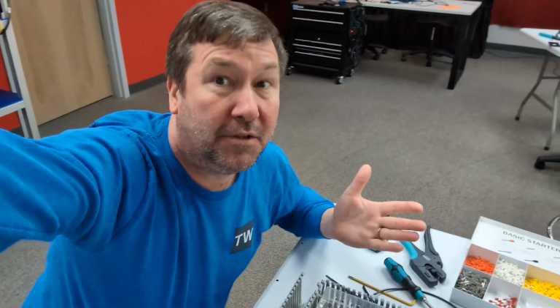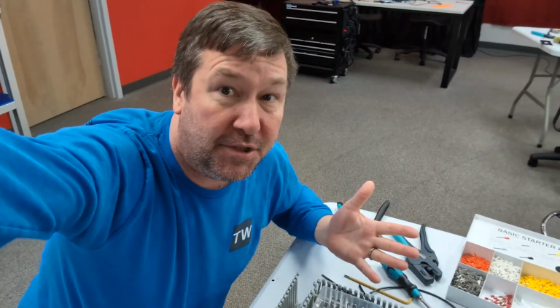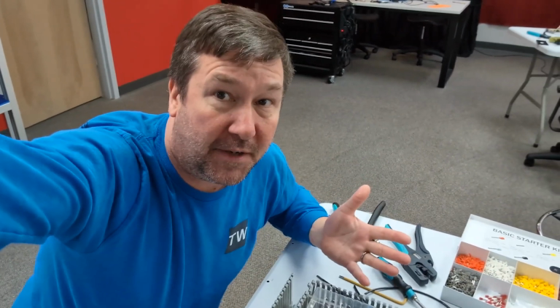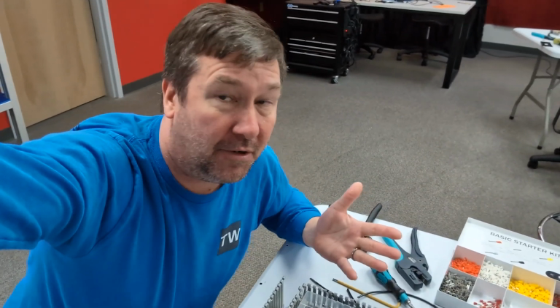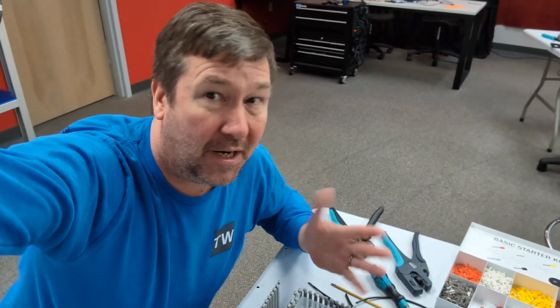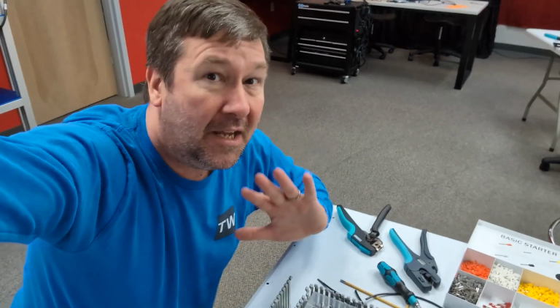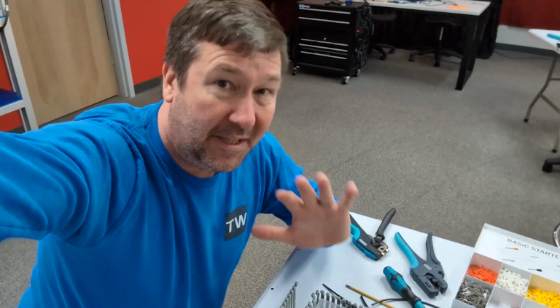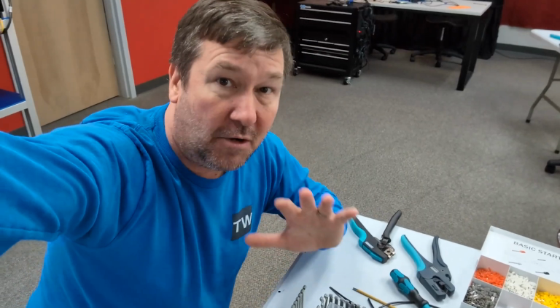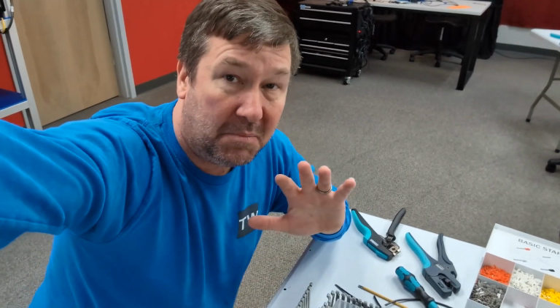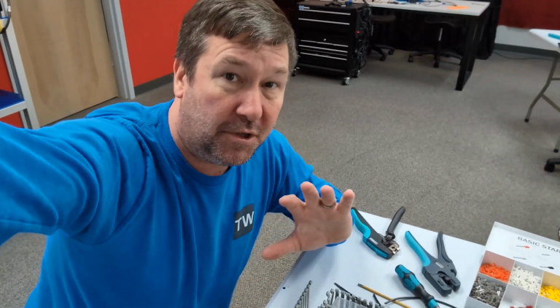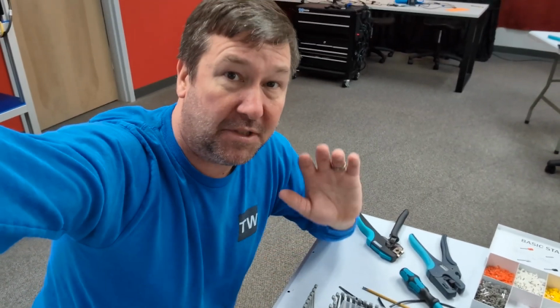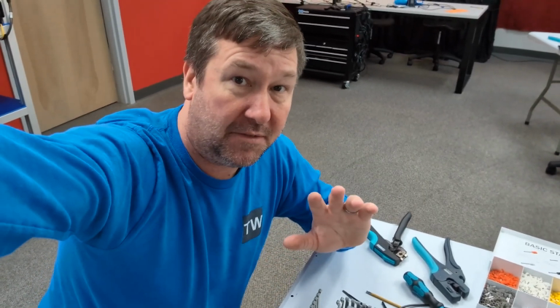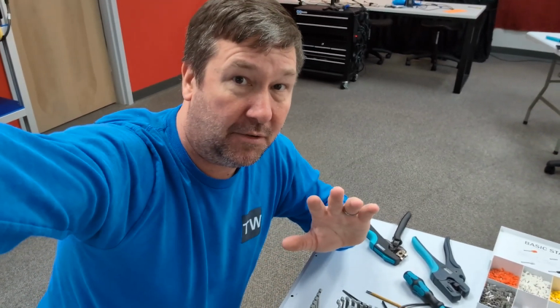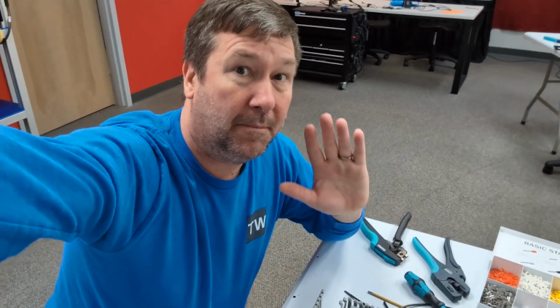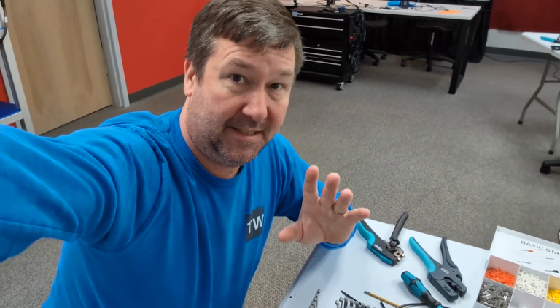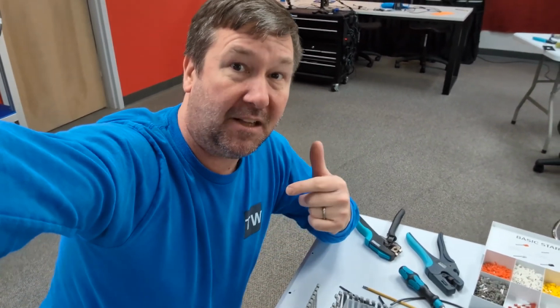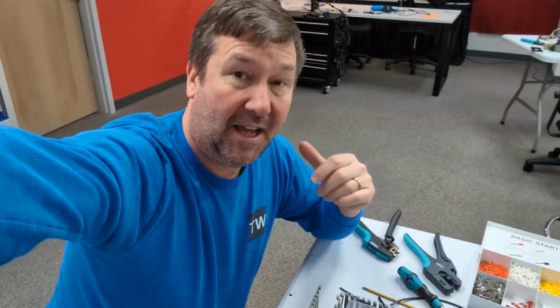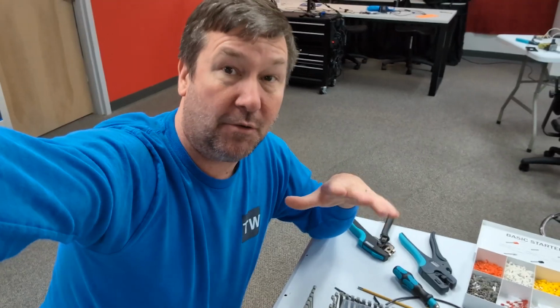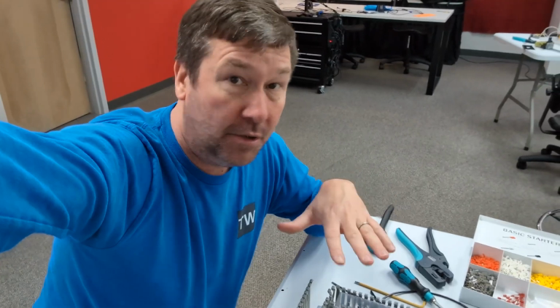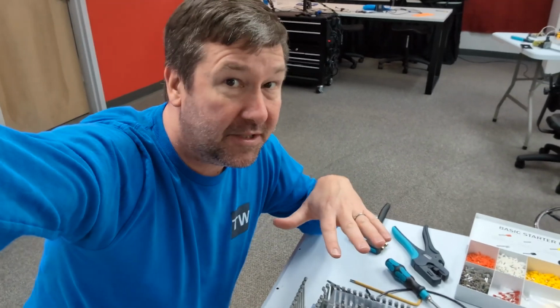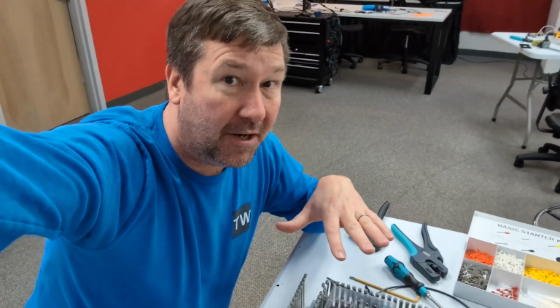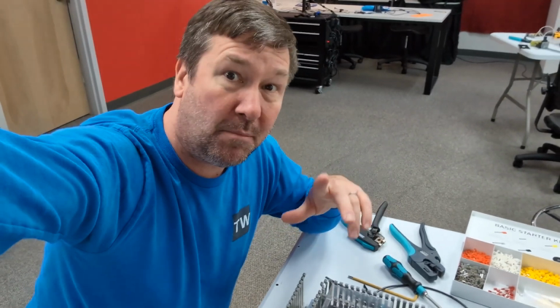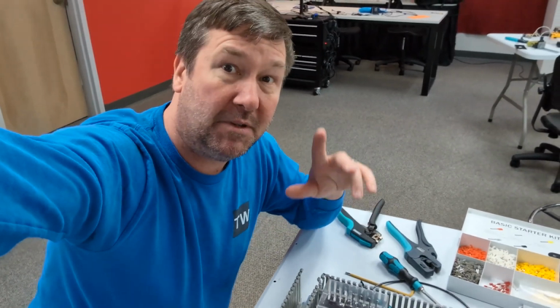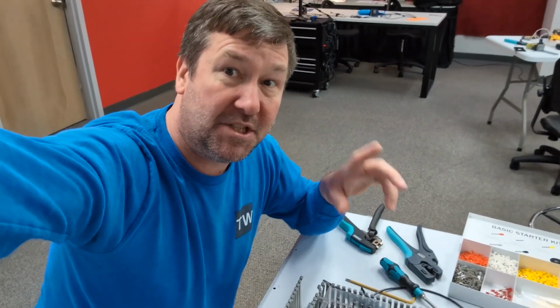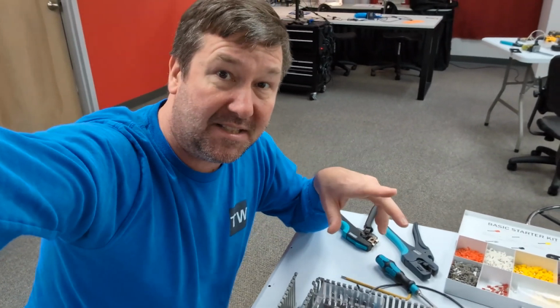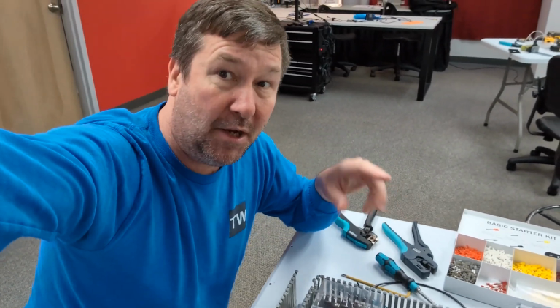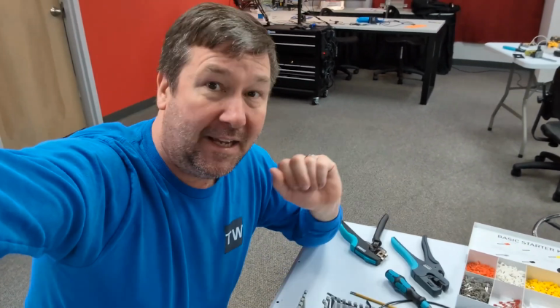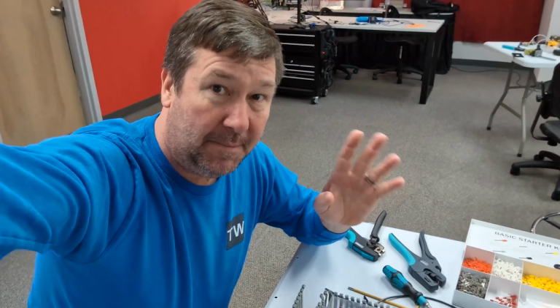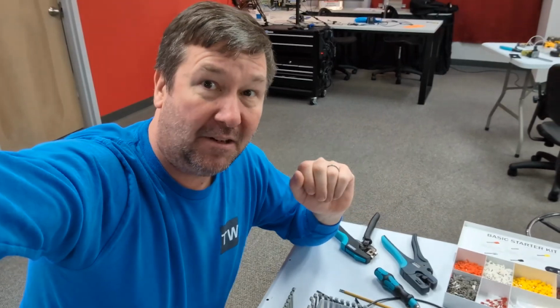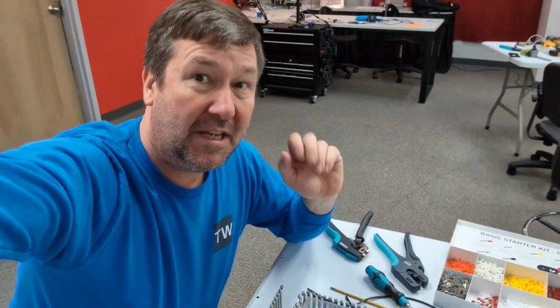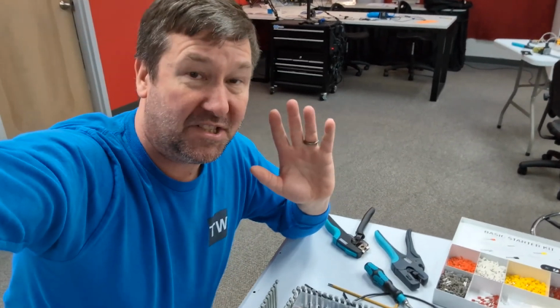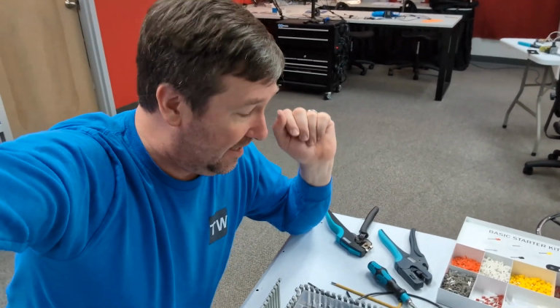Should you put ferrules on your wires? There is no requirement per UL to use a ferrule, but it does make life a lot easier when you are initially wiring it, and more importantly, when someone changes a component. It'll keep your panel looking much neater.